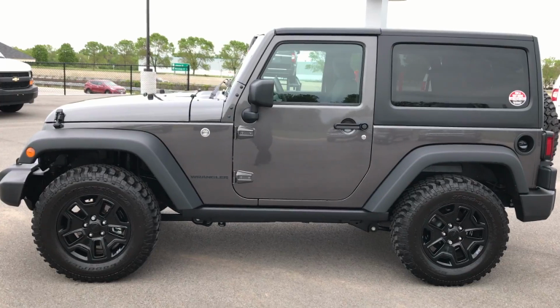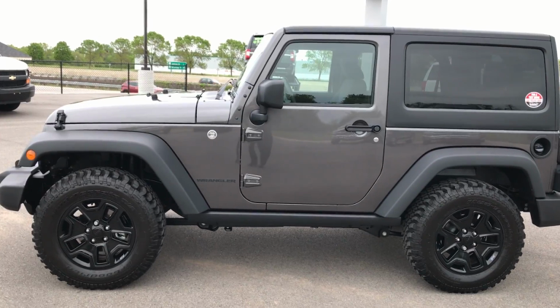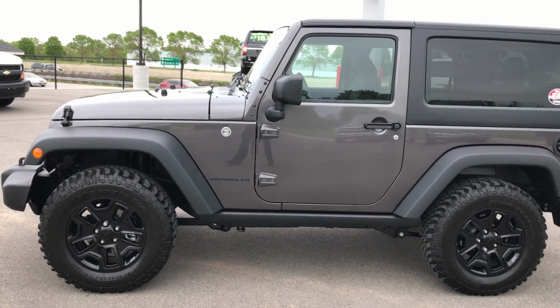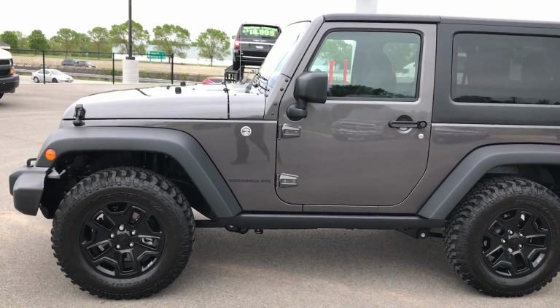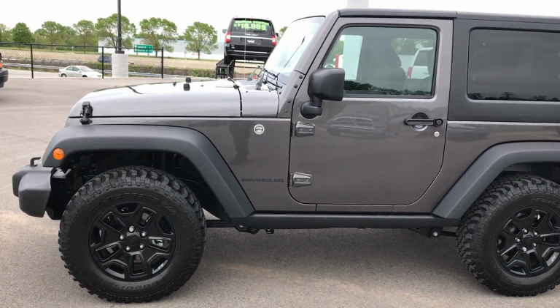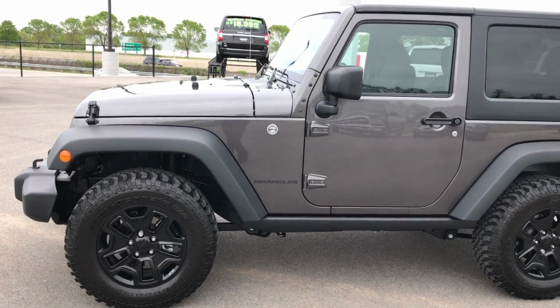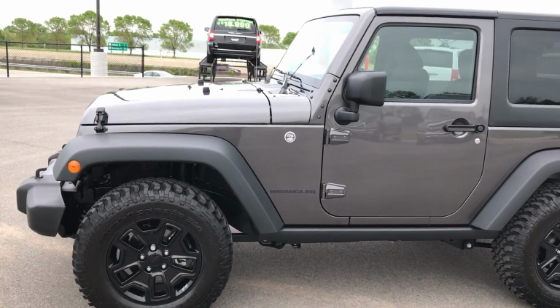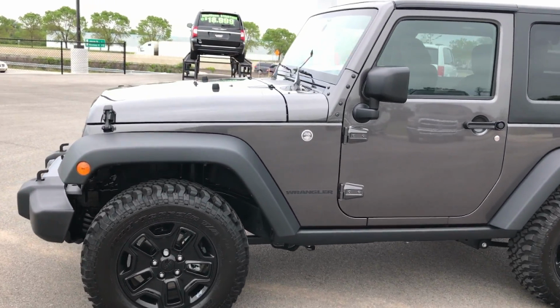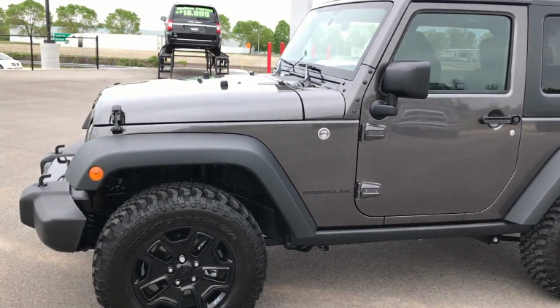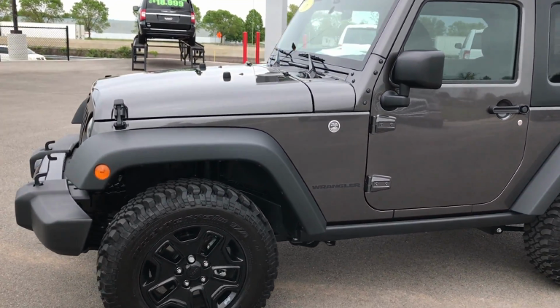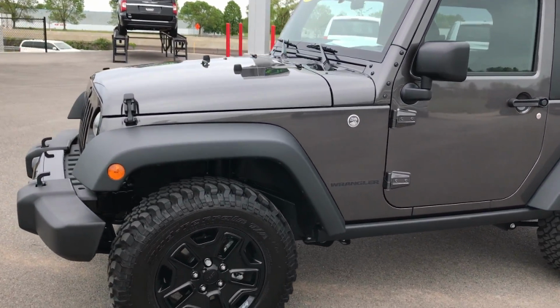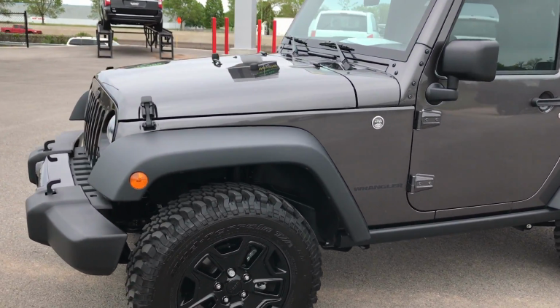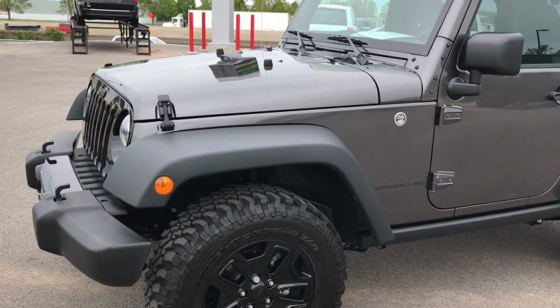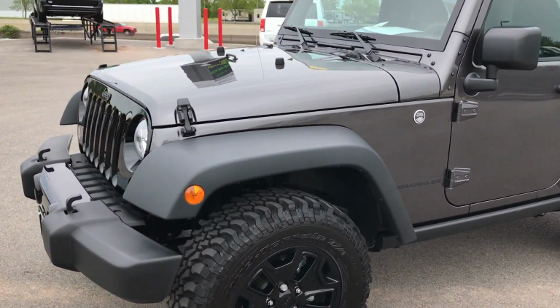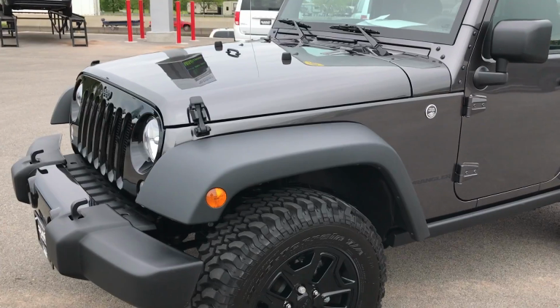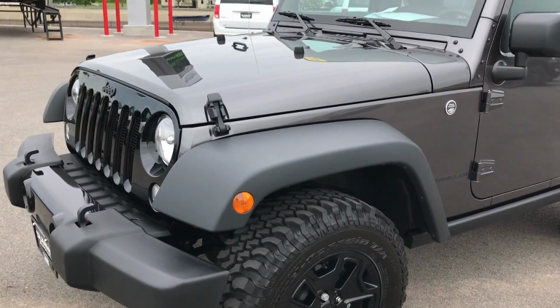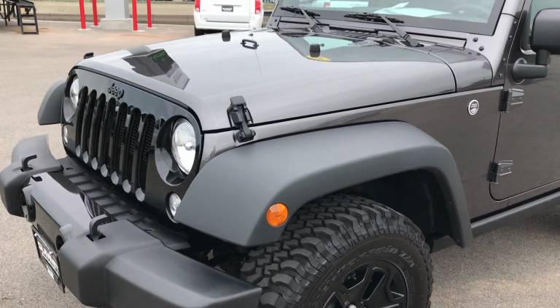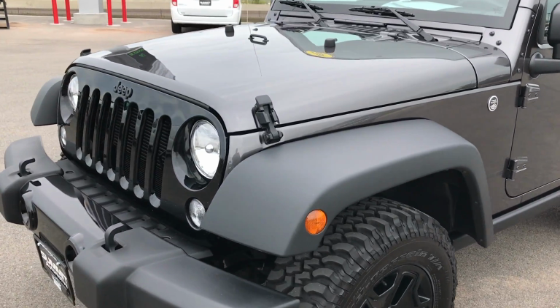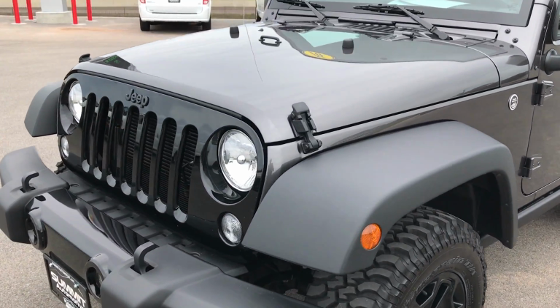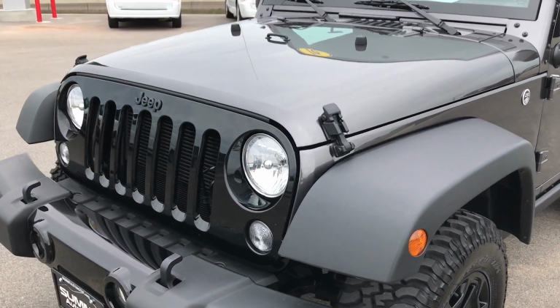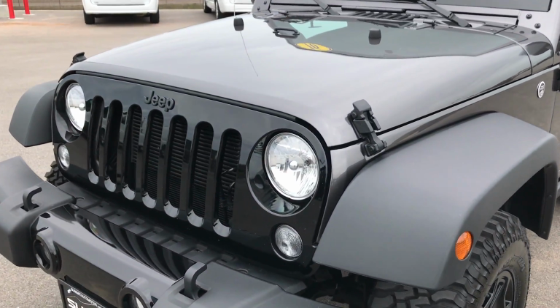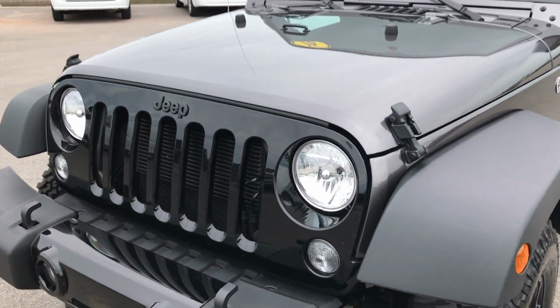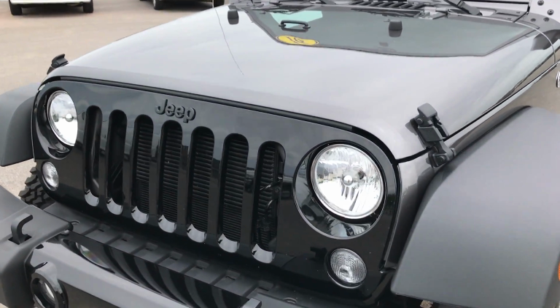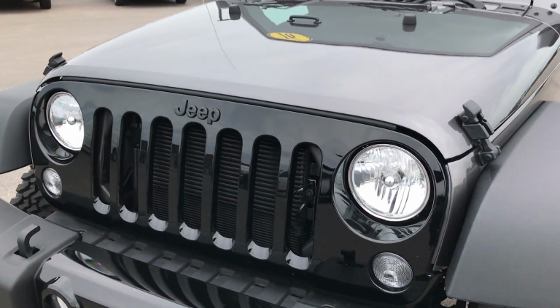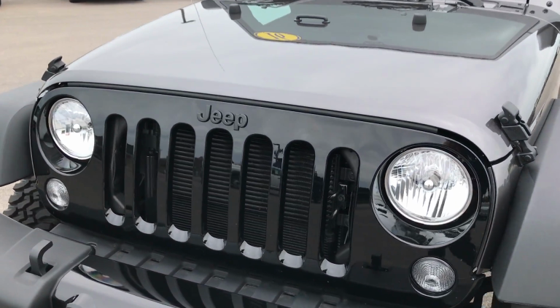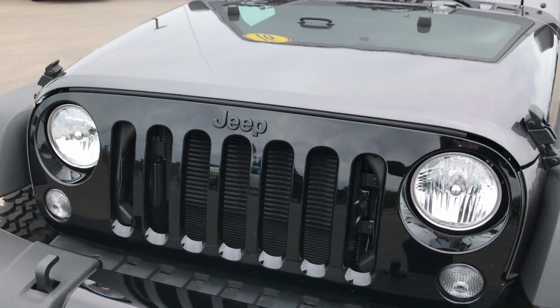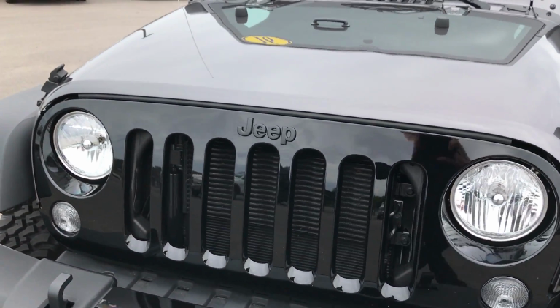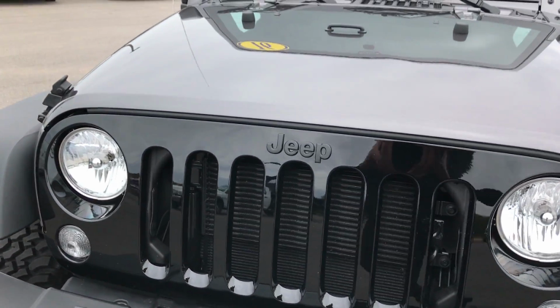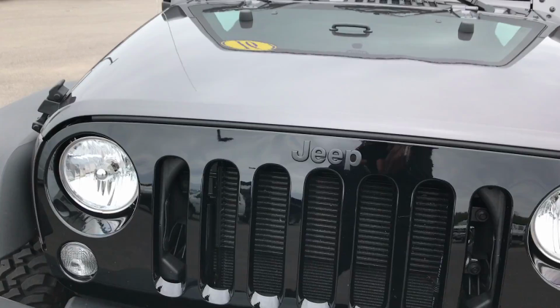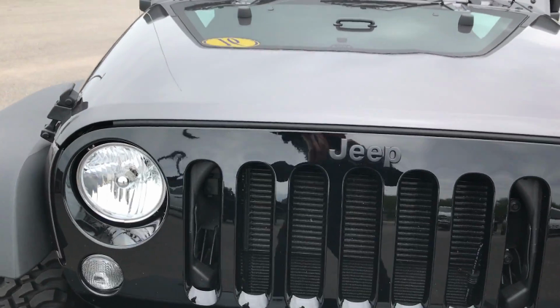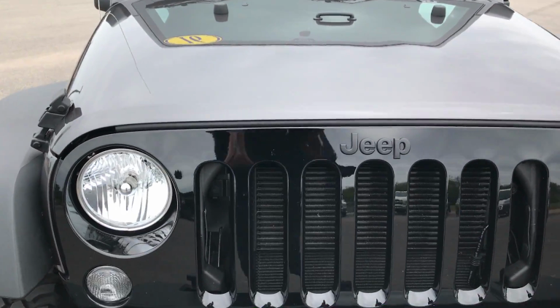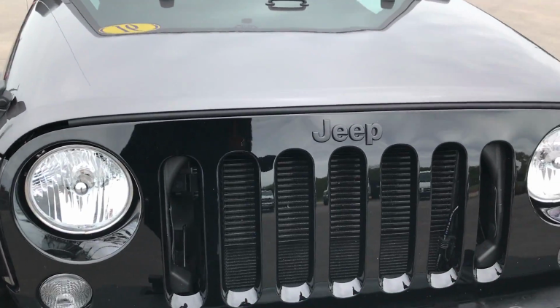This is stock number 7J196B, a 2016 Jeep Wrangler Willys Wheeler. This is a Sport Edition with the Willys Wheeler Package.